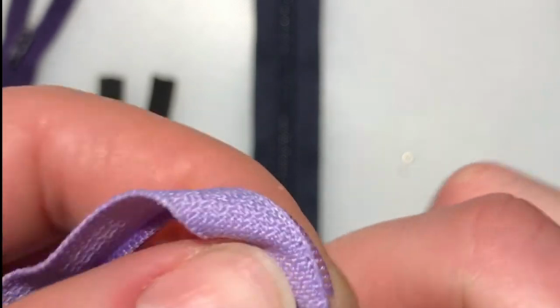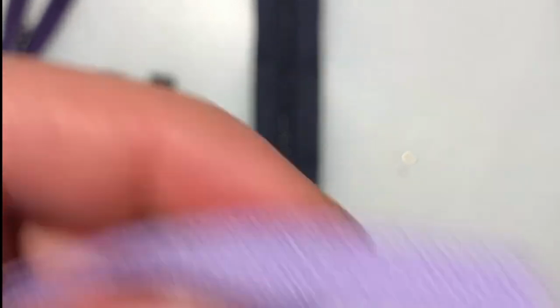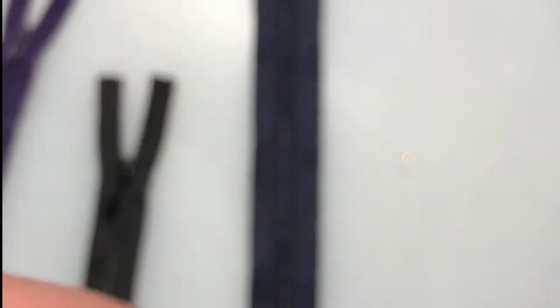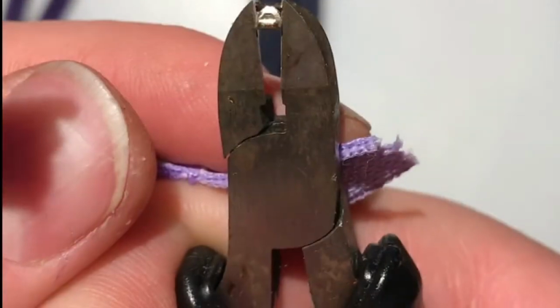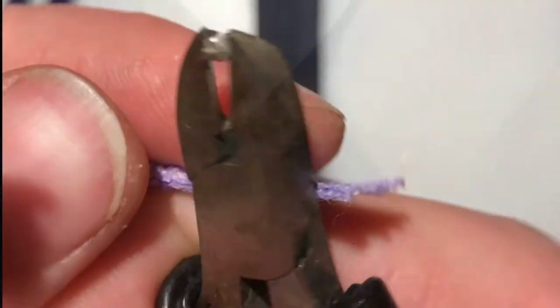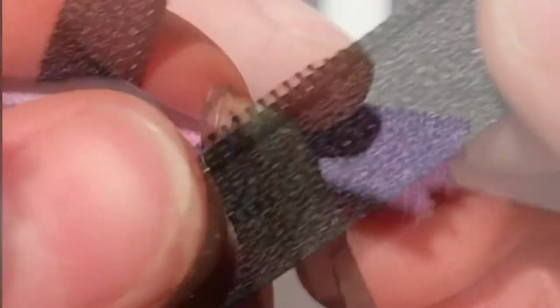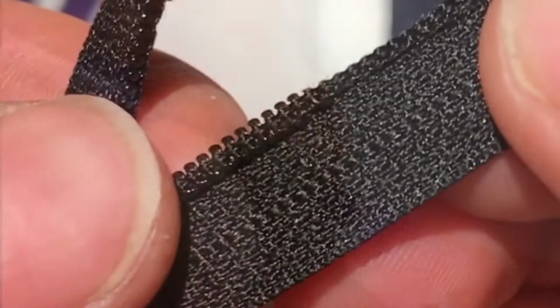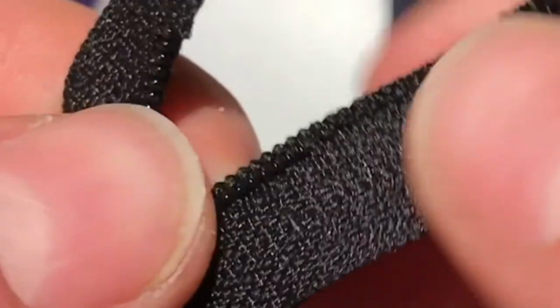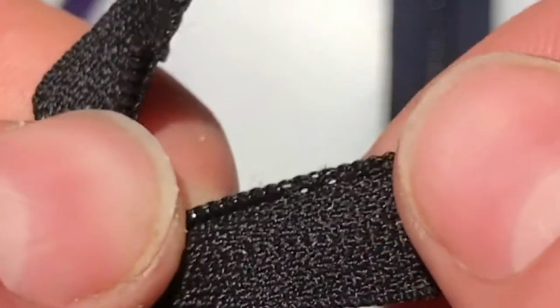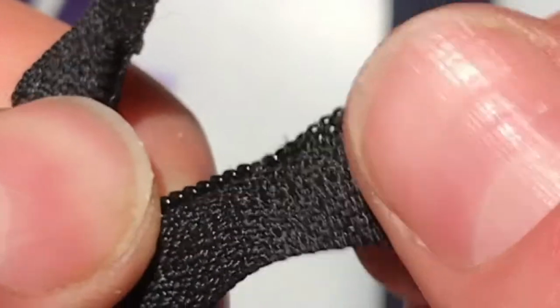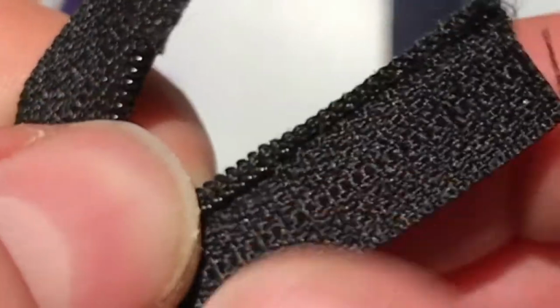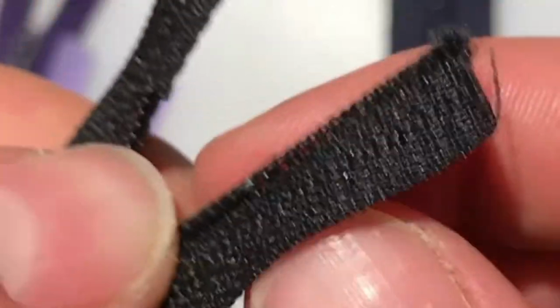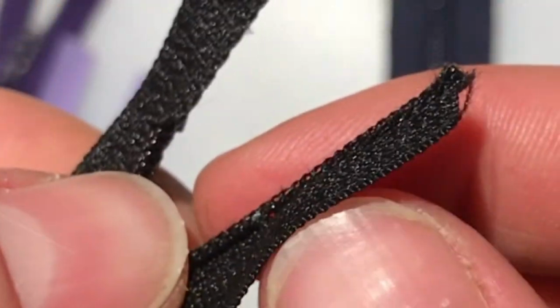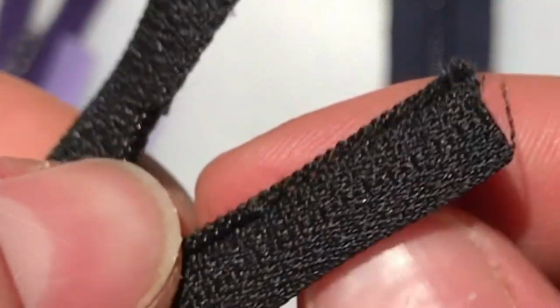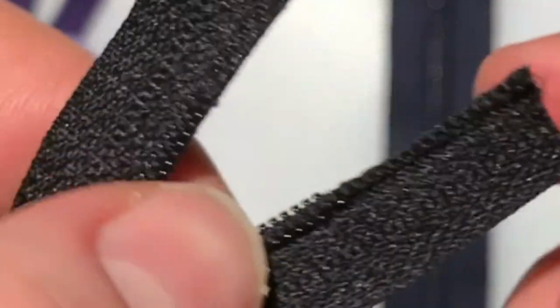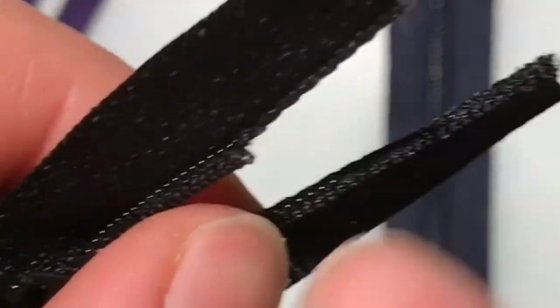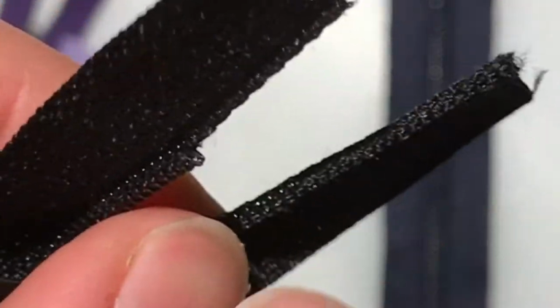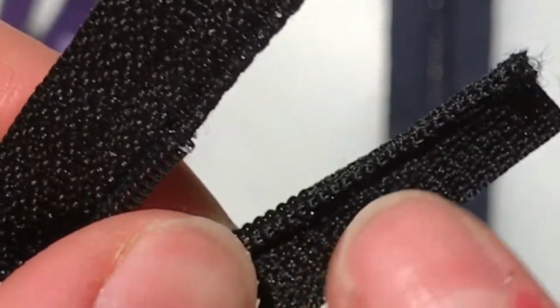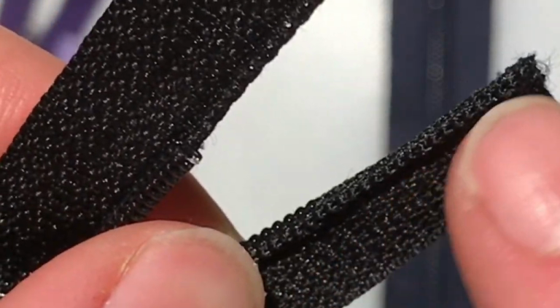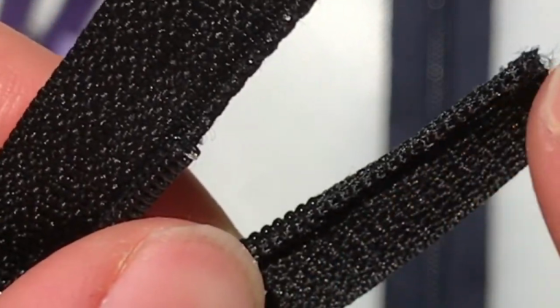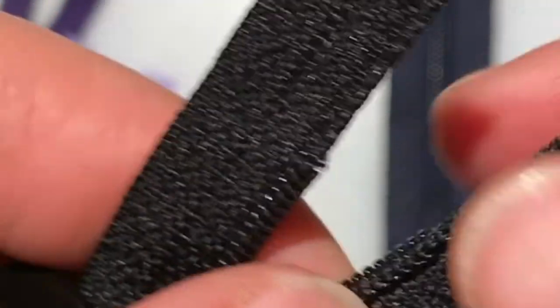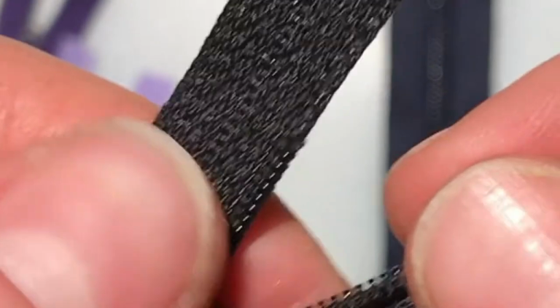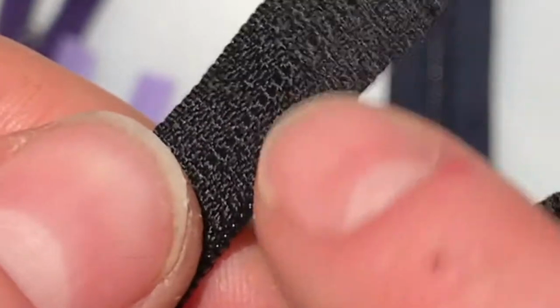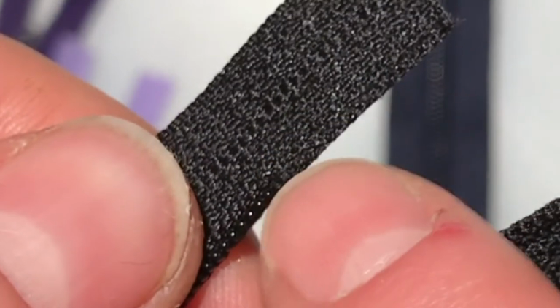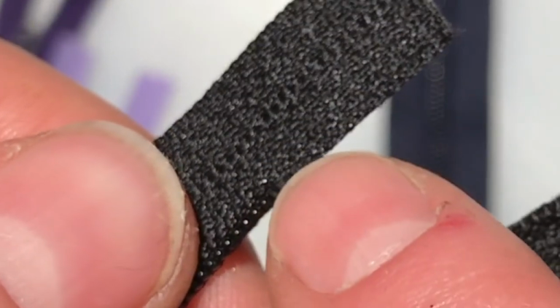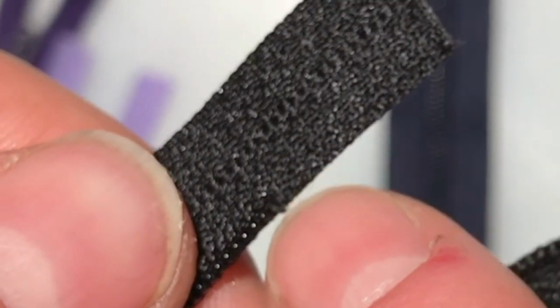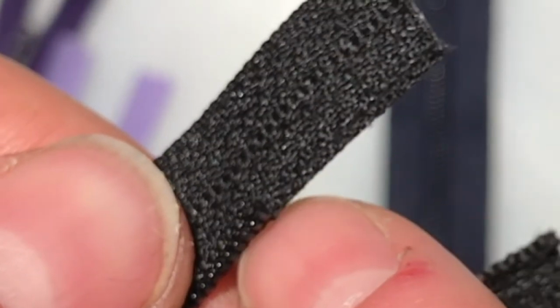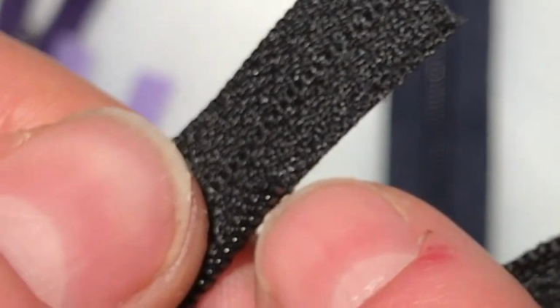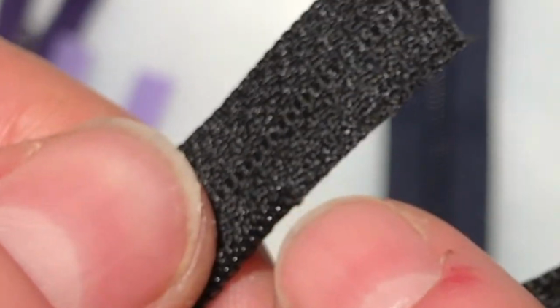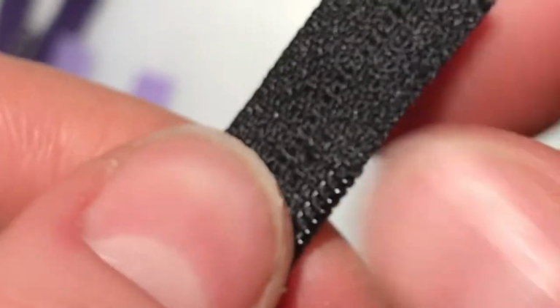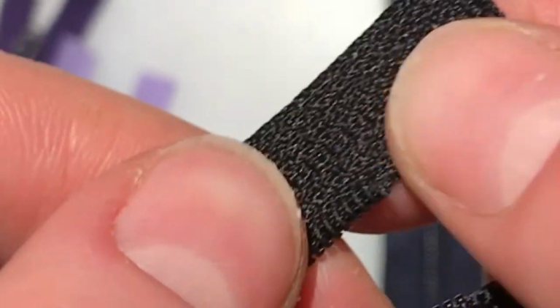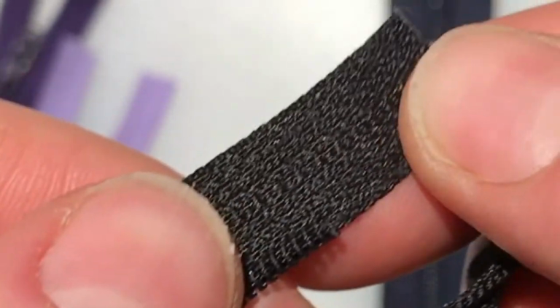Once you've removed the zipper stops, you need to decide how you want to remove the nylon coils. You can snip off the coils leaving the stitches in place, like this, or you can cut the stitches to remove the coils, leaving a smooth edge on your zipper tape.